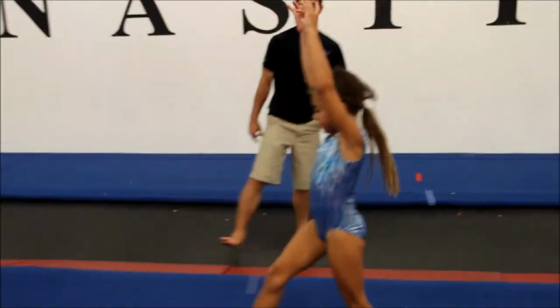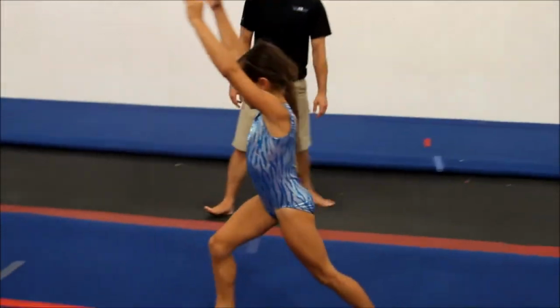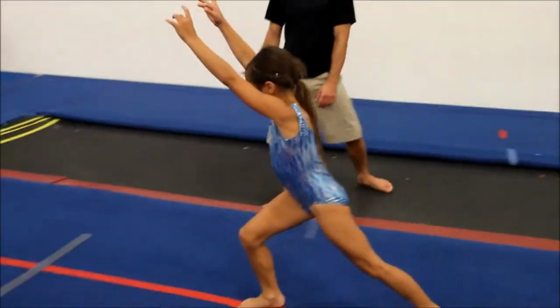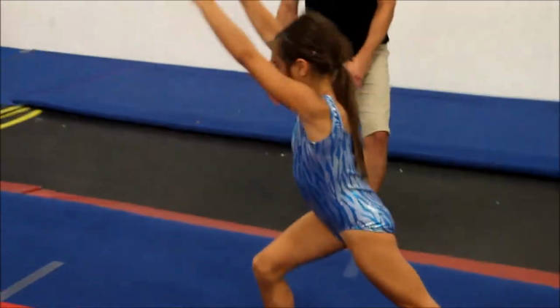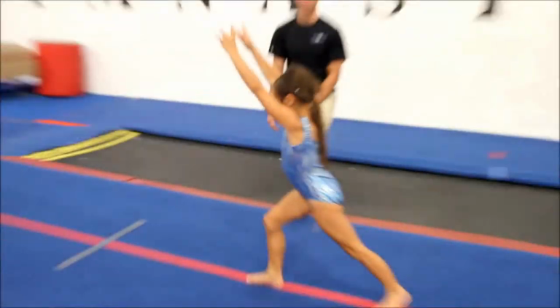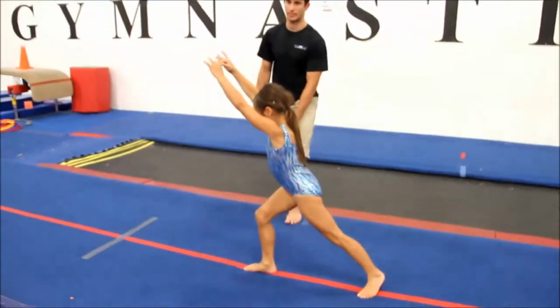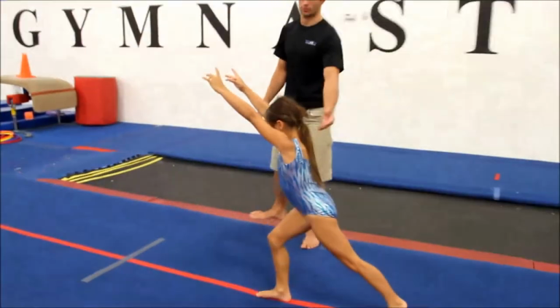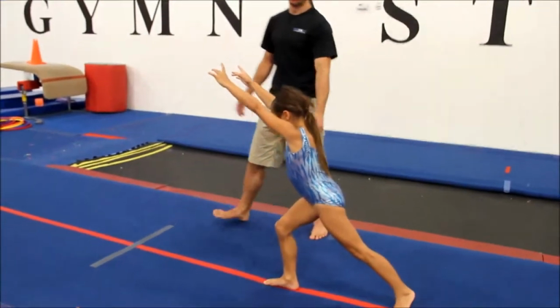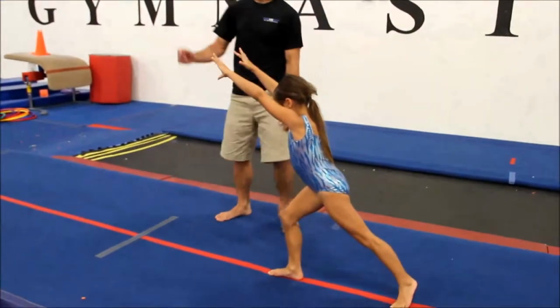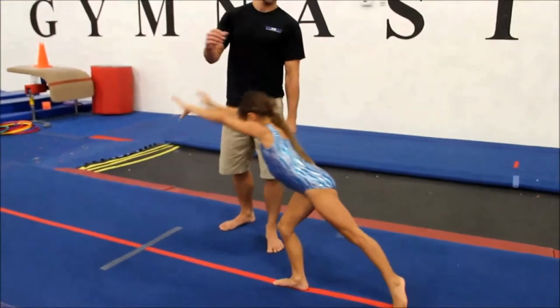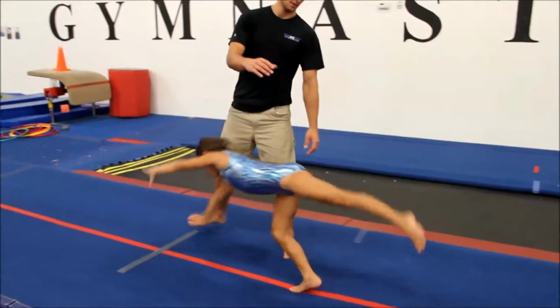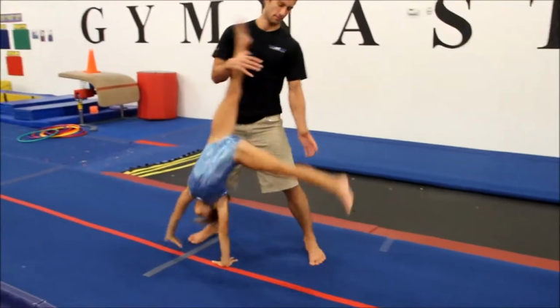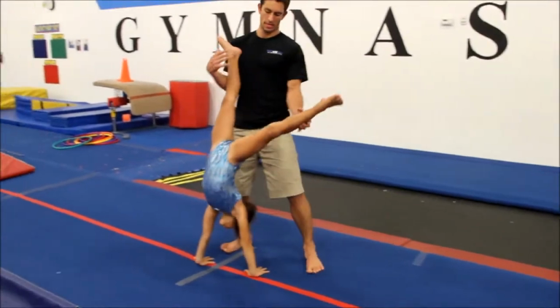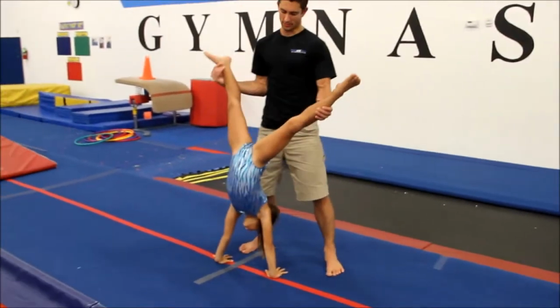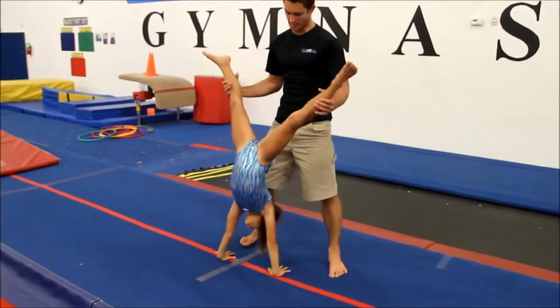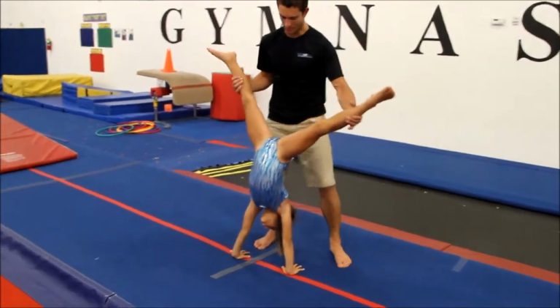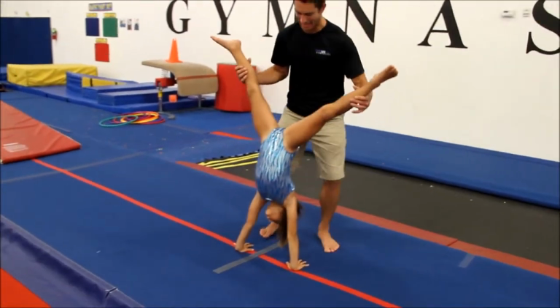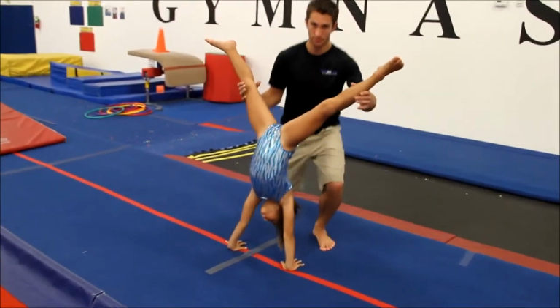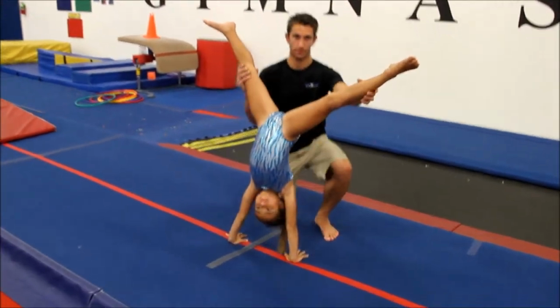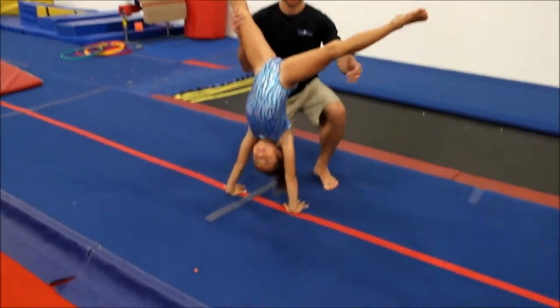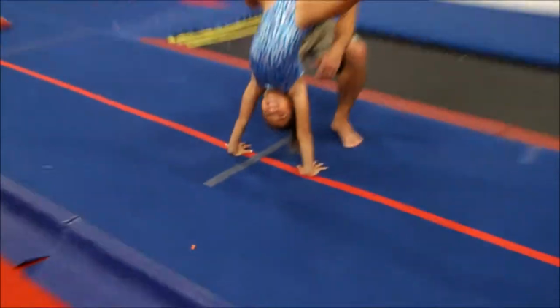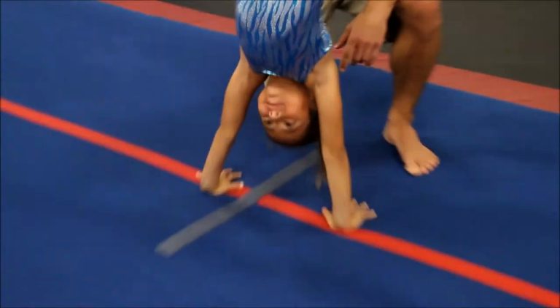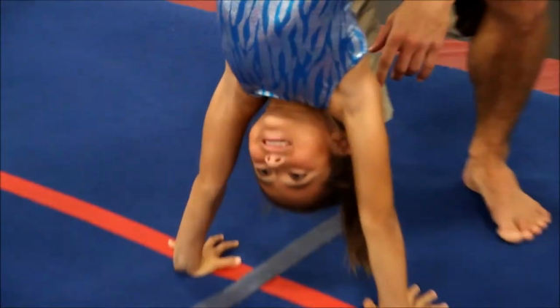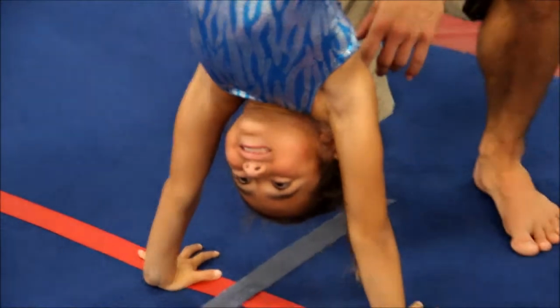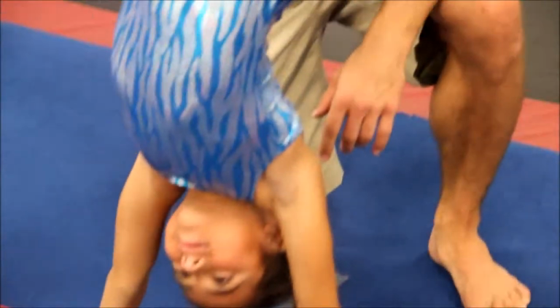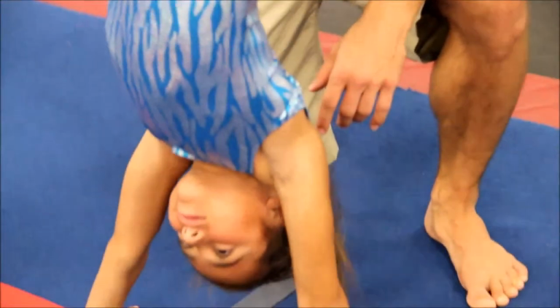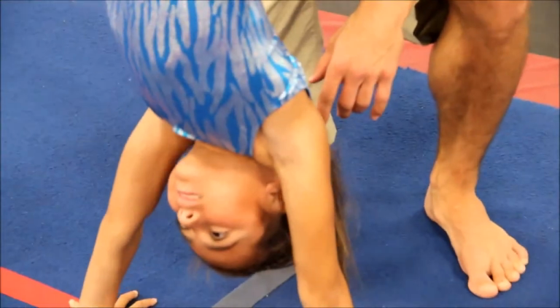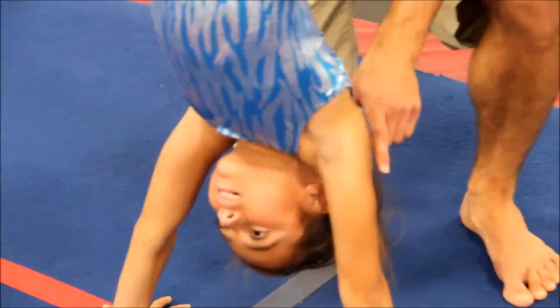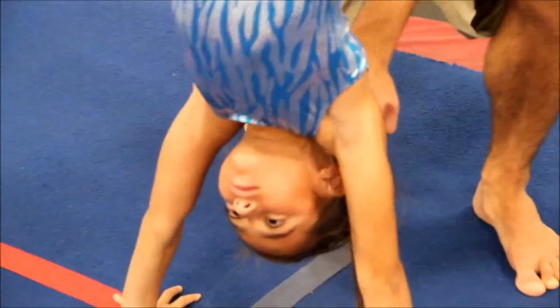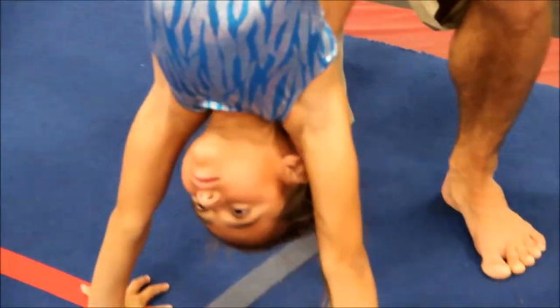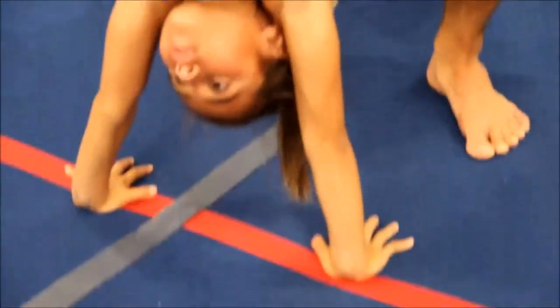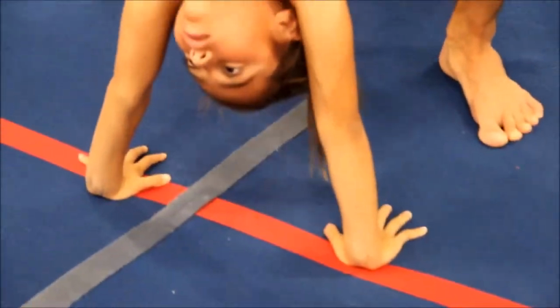One of the things you'll see in the cartwheel as they kick over the top is you'll see them kick up with their head out. They can do their cartwheel, but we're looking for arms by their ears throughout the entire skill.